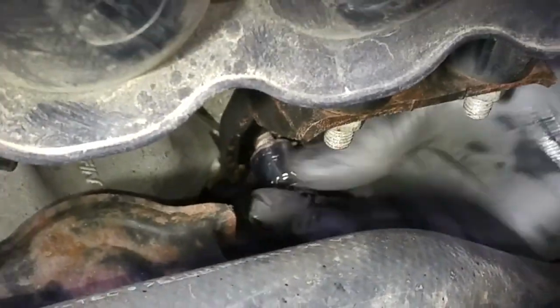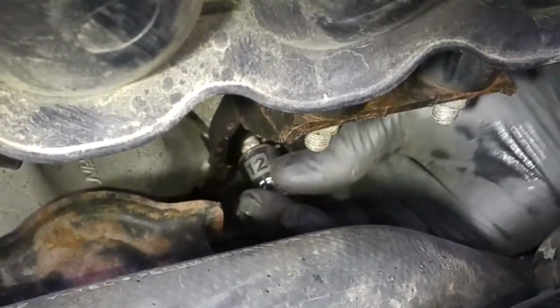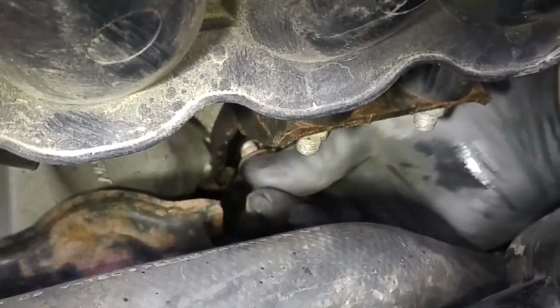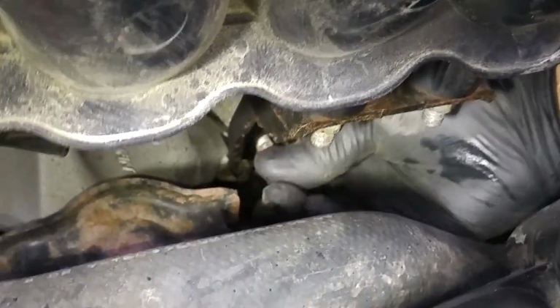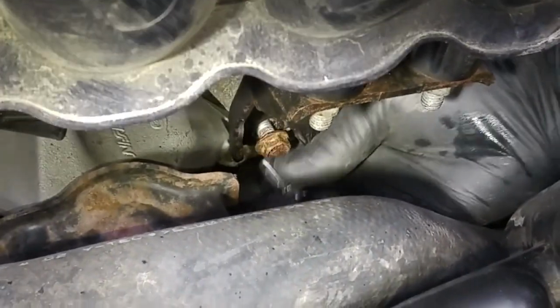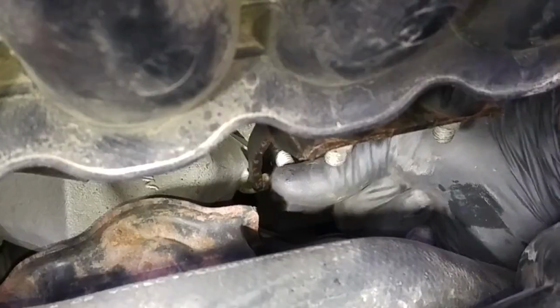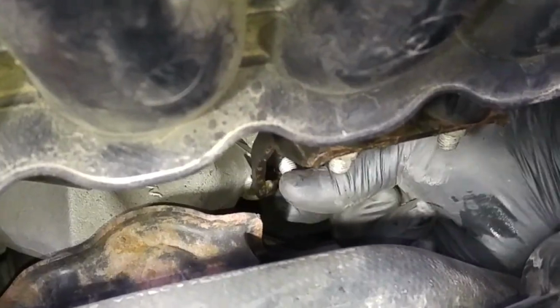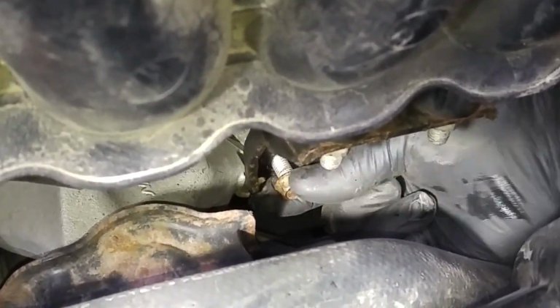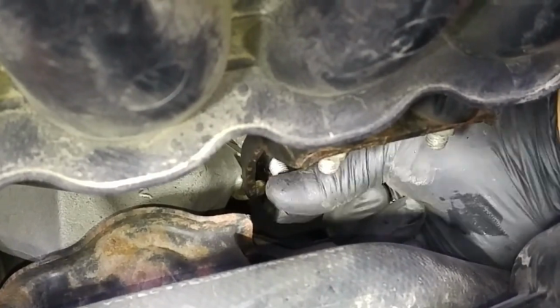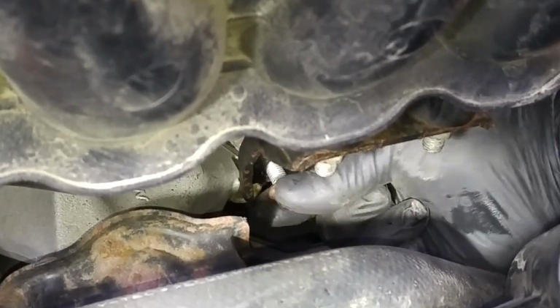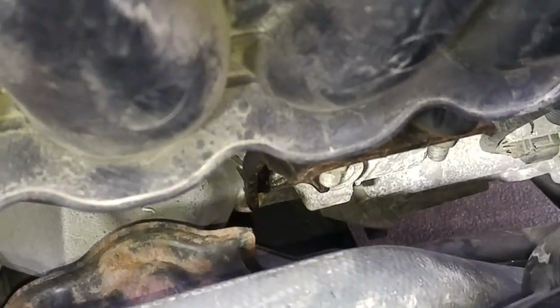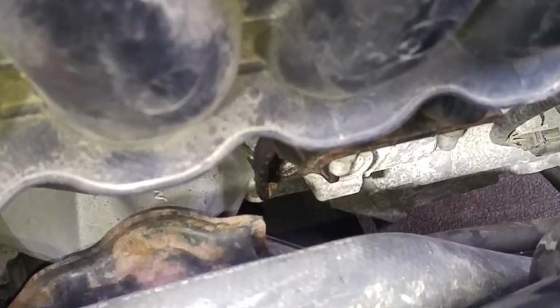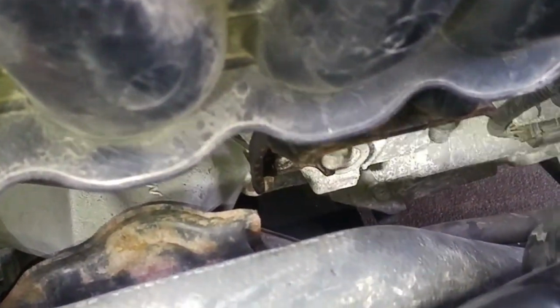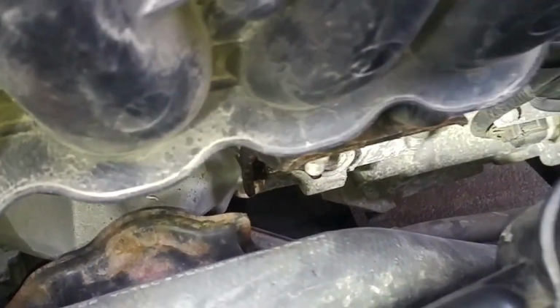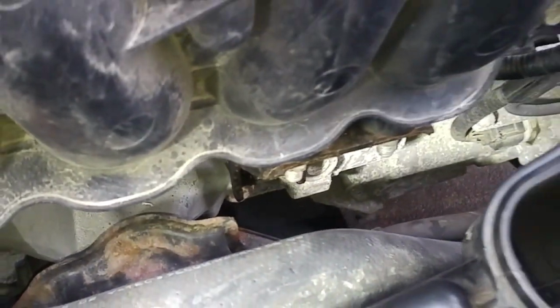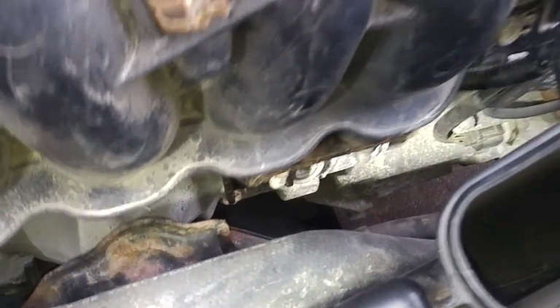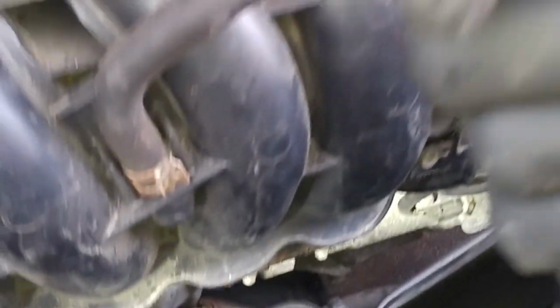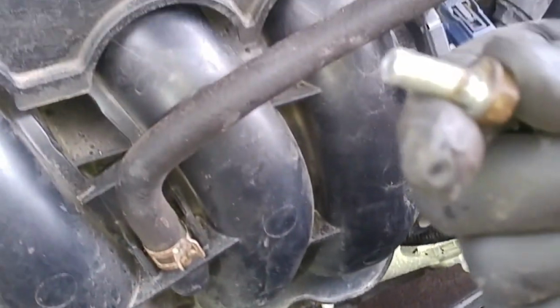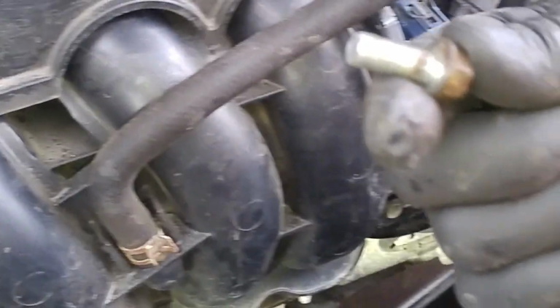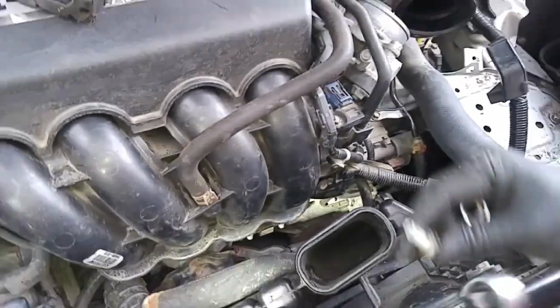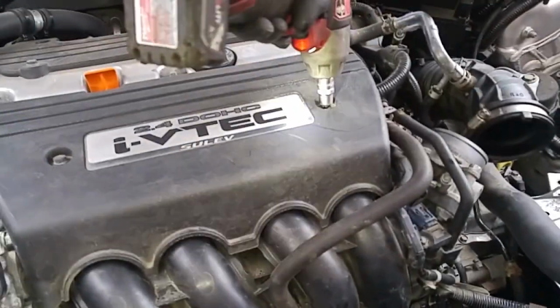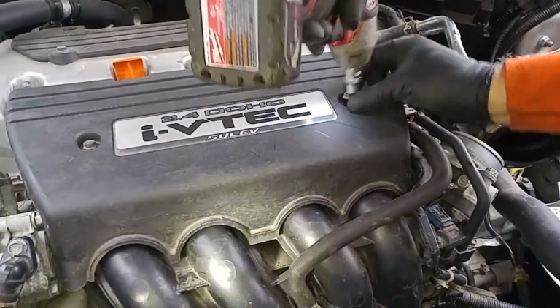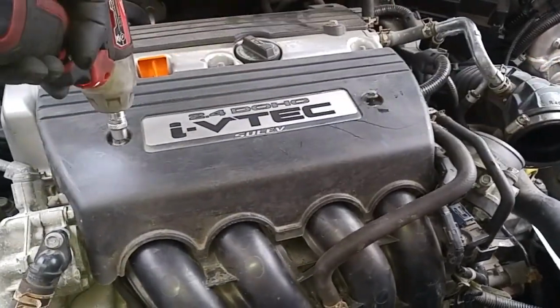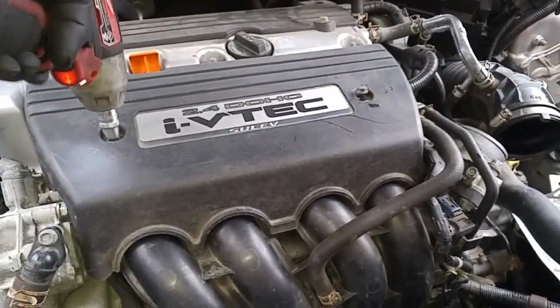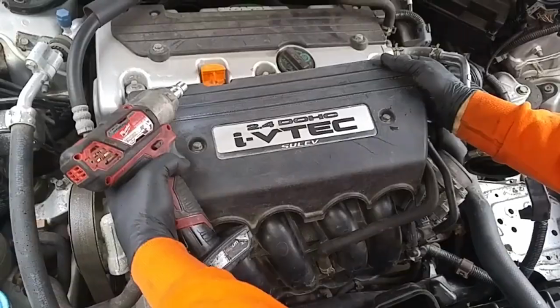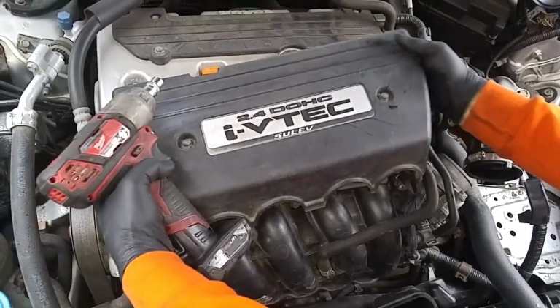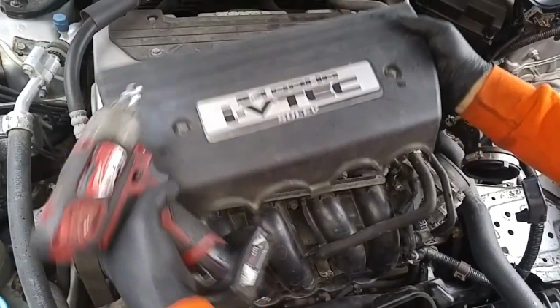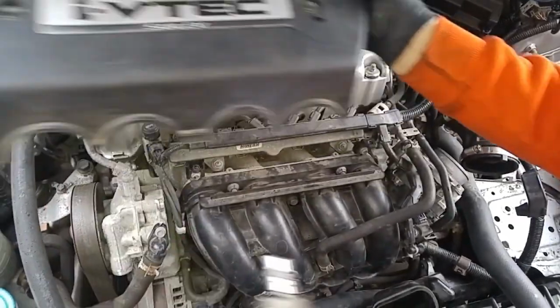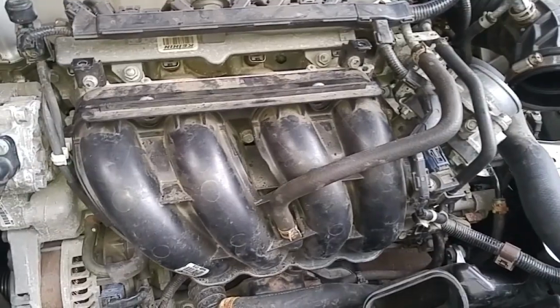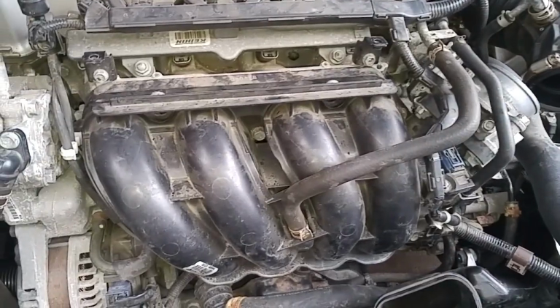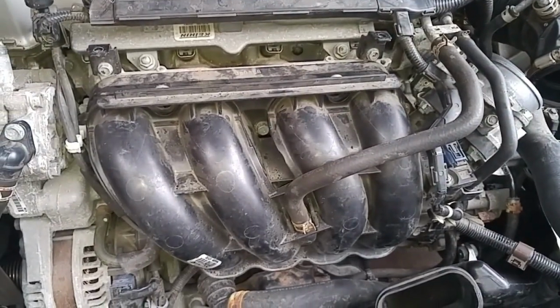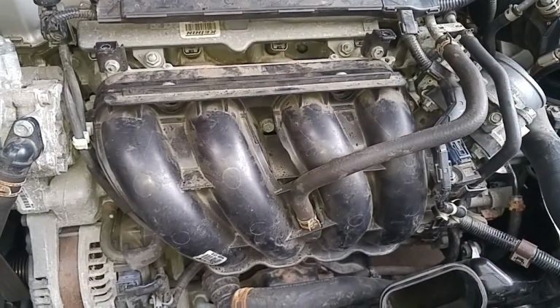This bolt holds the bottom portion of the pin bracket over here. We're getting closer to the starter motor.